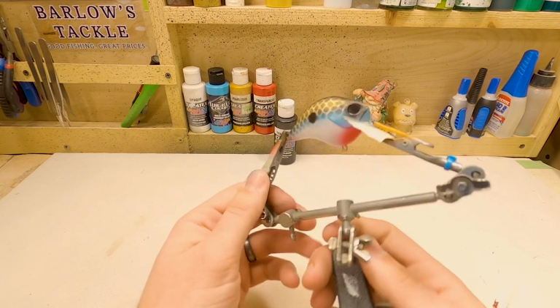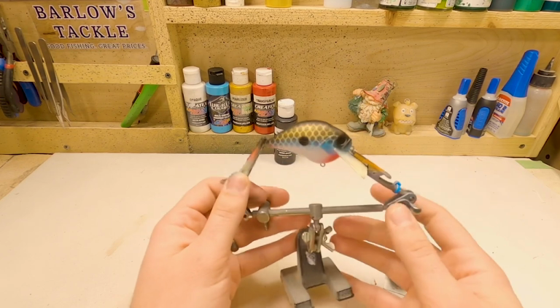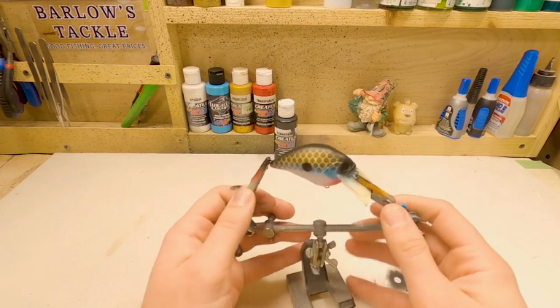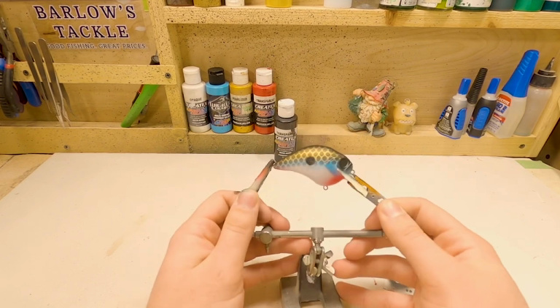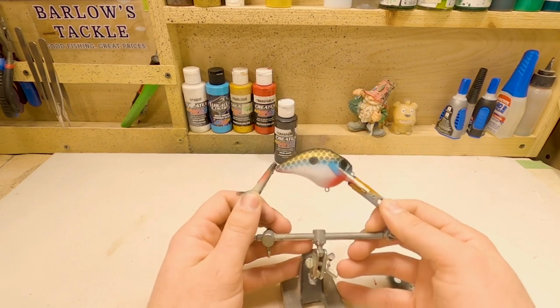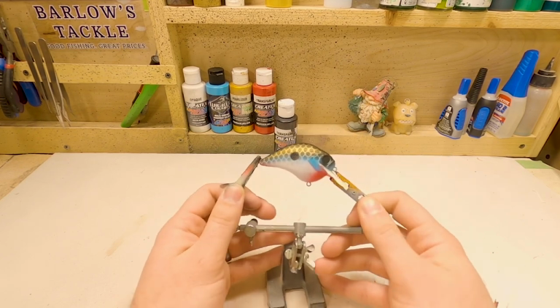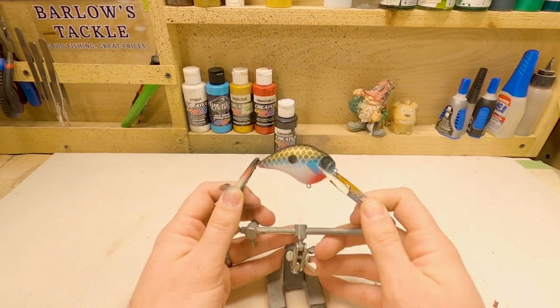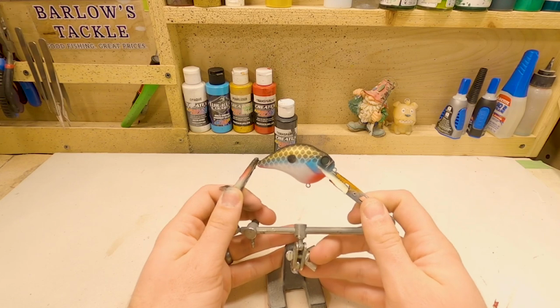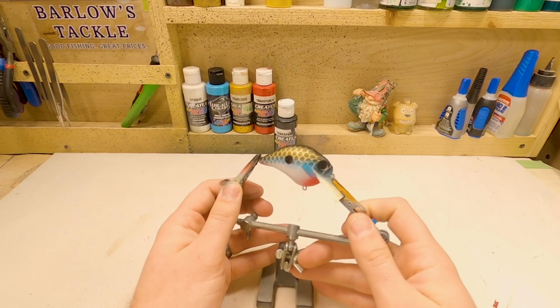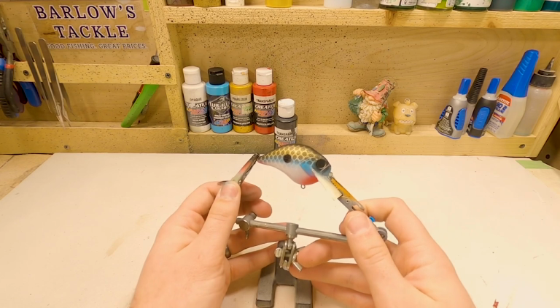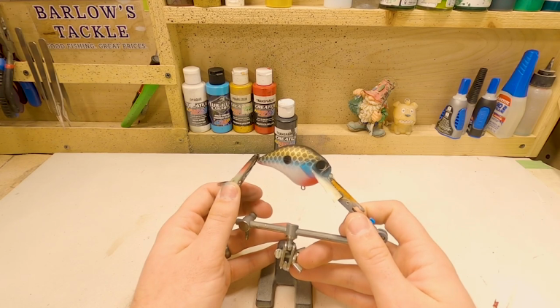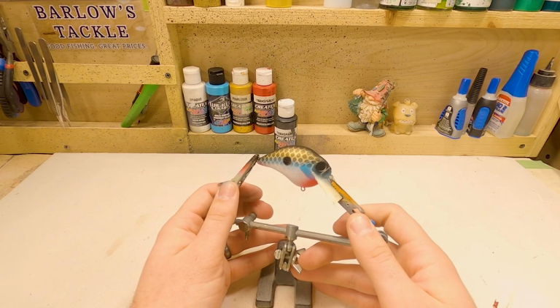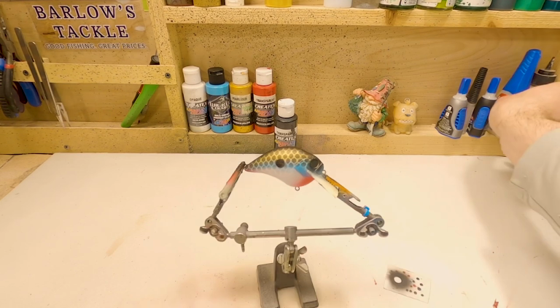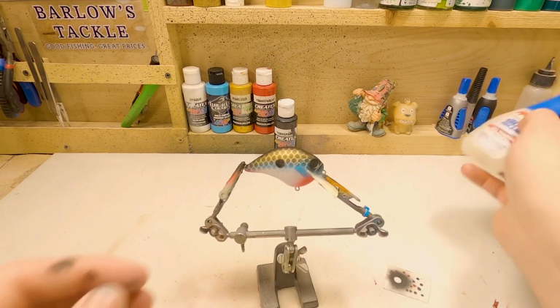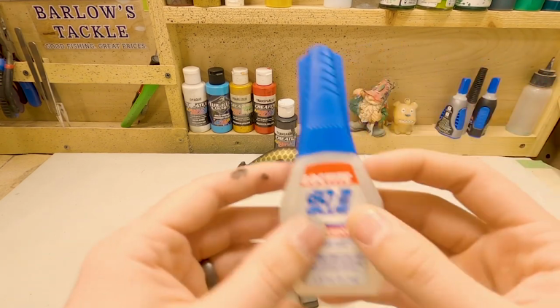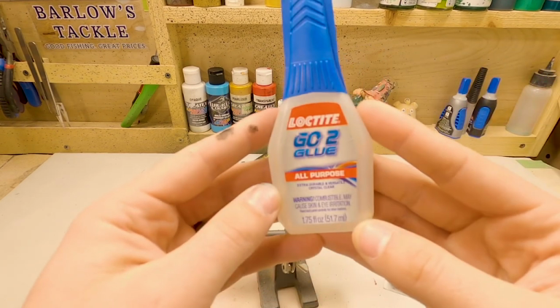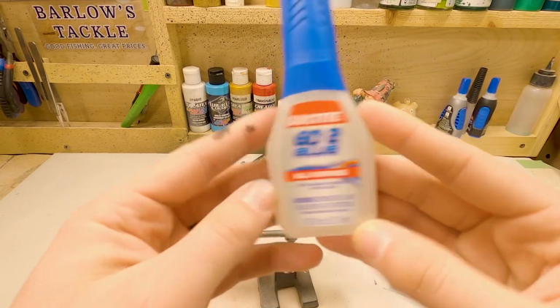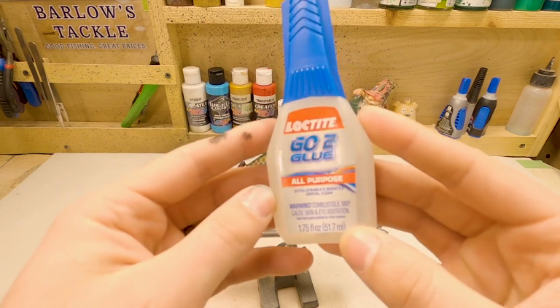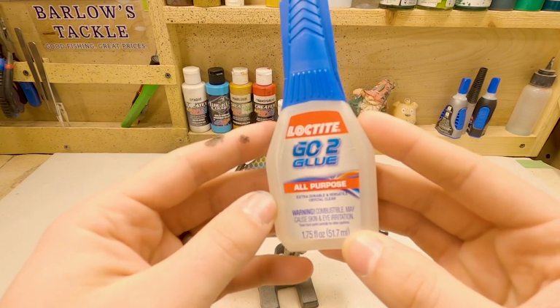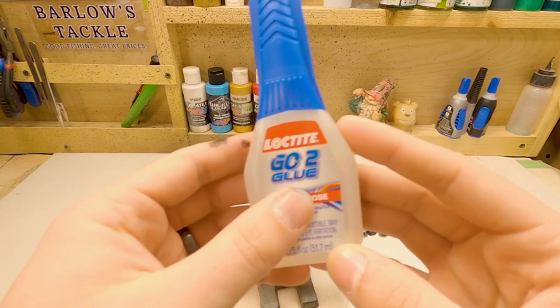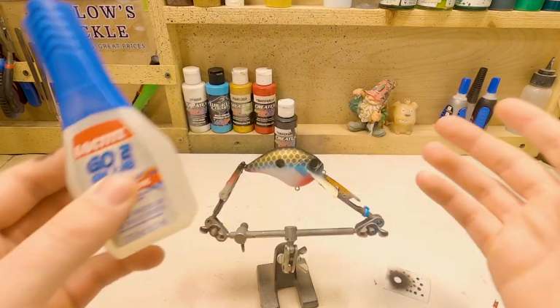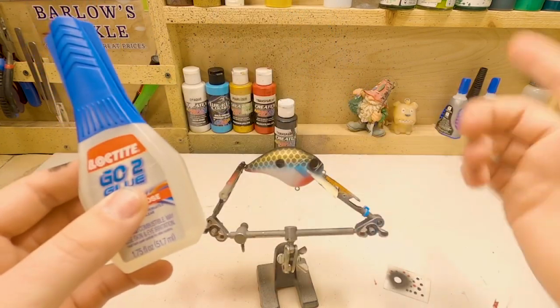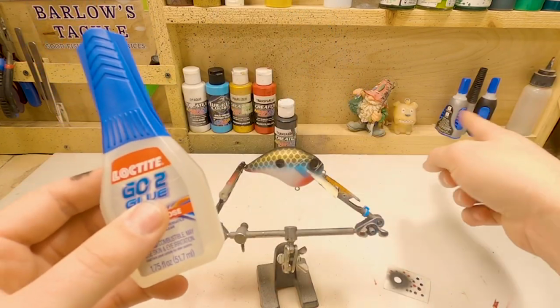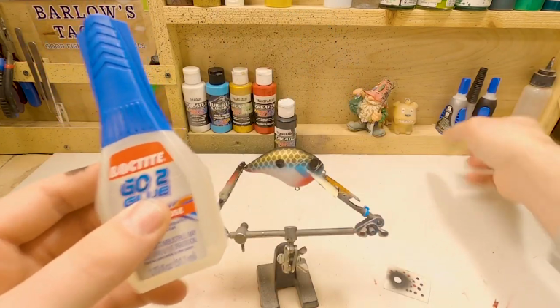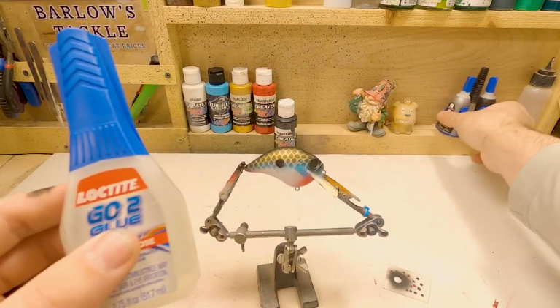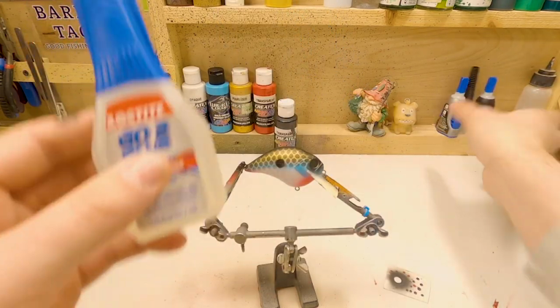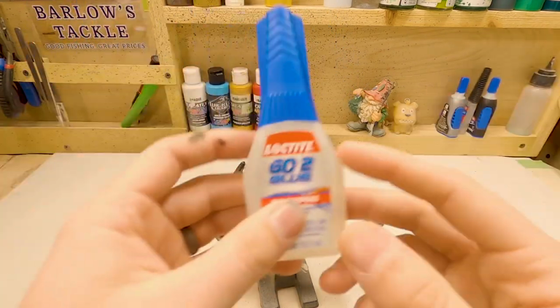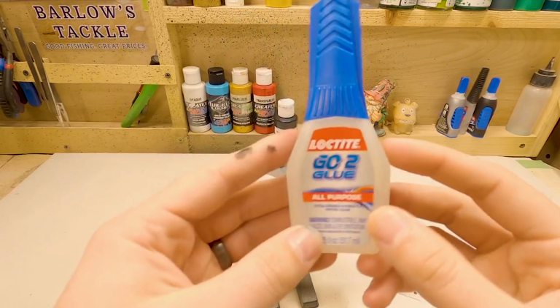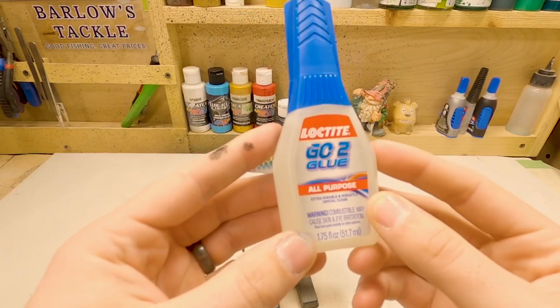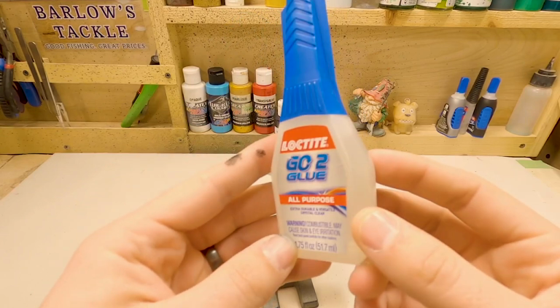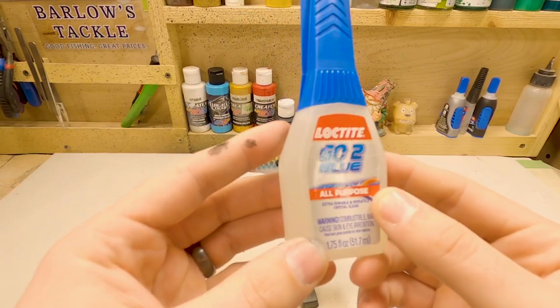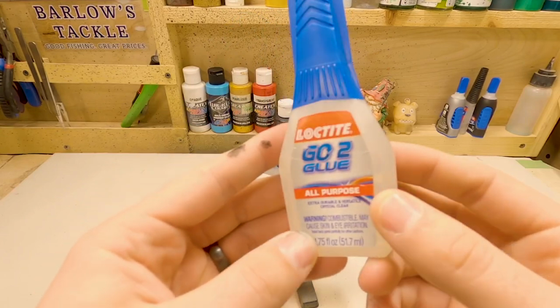This bait is ready for some eyes. So I'm going to pick those out real quick, clean out the airbrush, and we will be right back. I also finally bought a big thing of gel super glue — I think the last video I was running out, which I actually need to throw those two away, but they'll probably sit there for the next 10 or 15 videos.